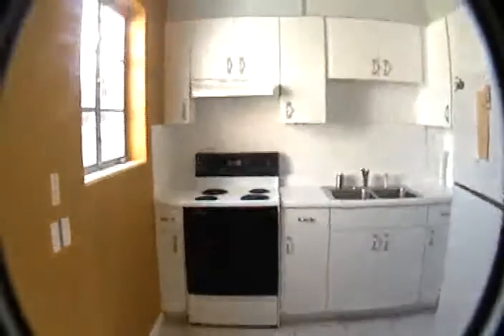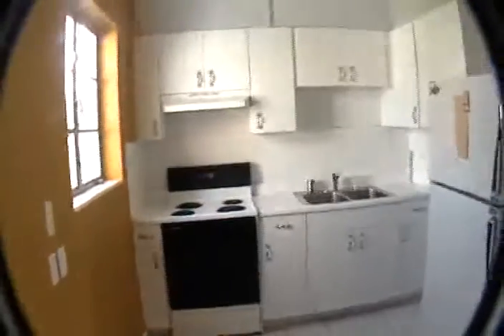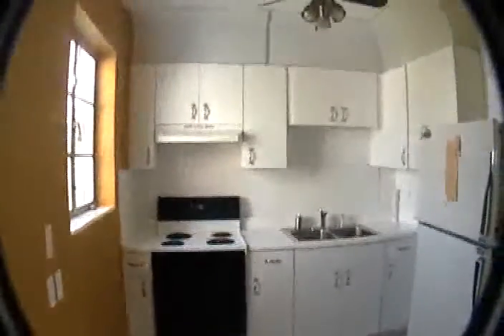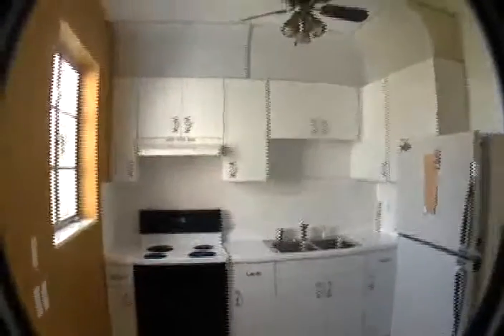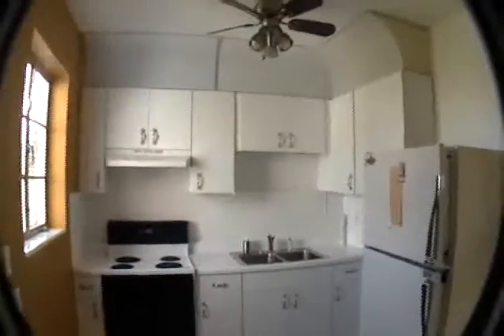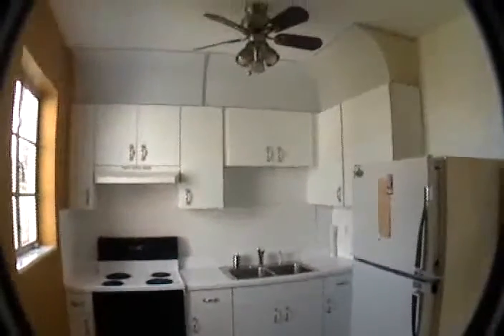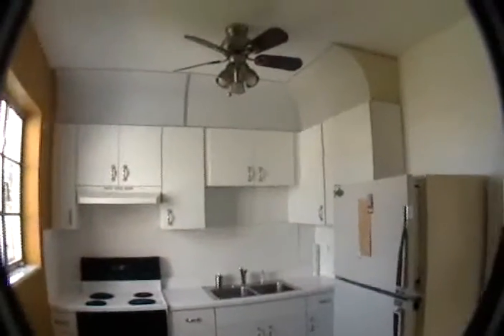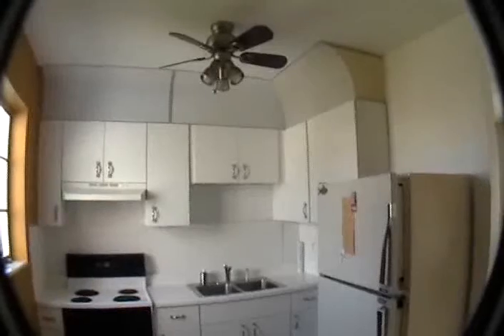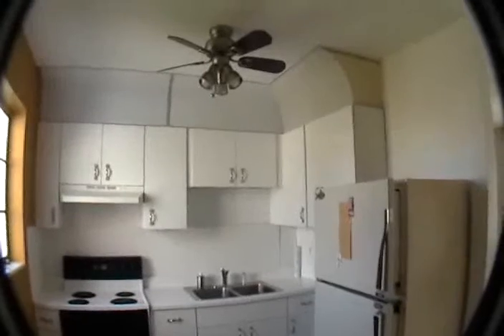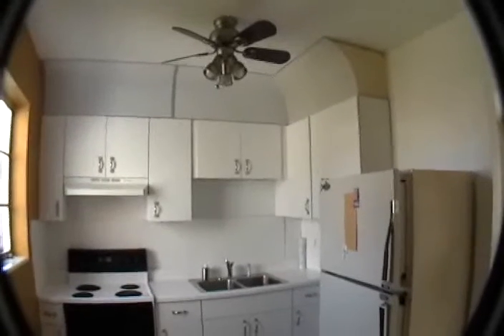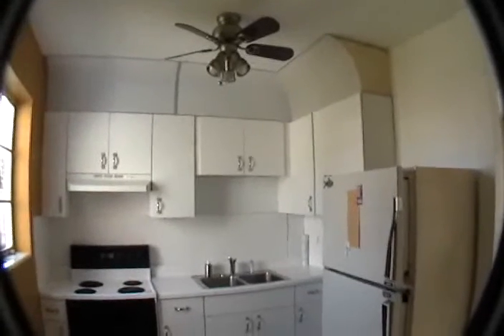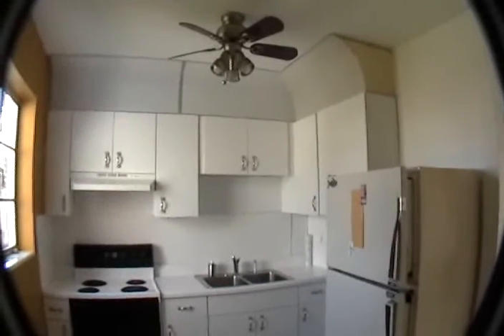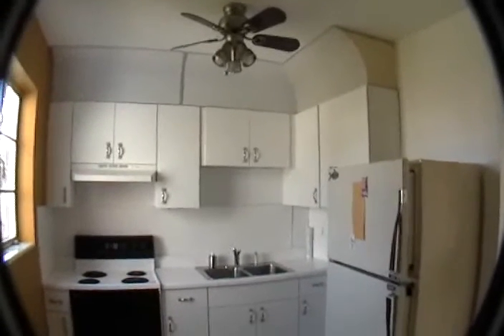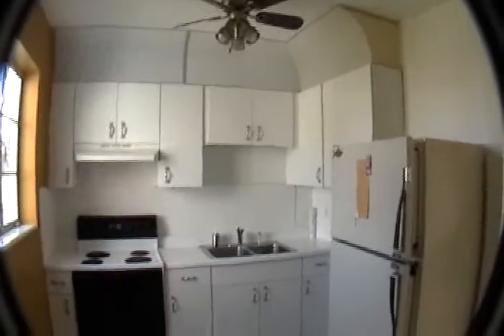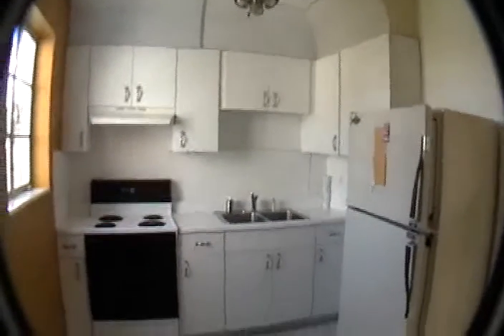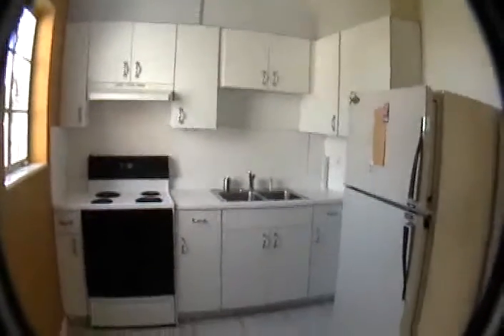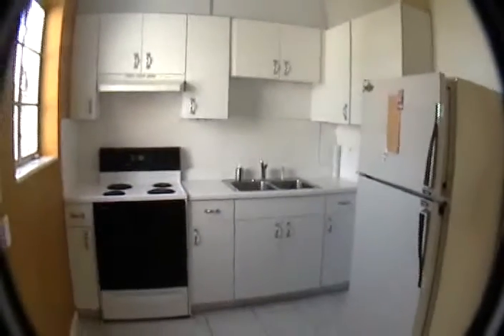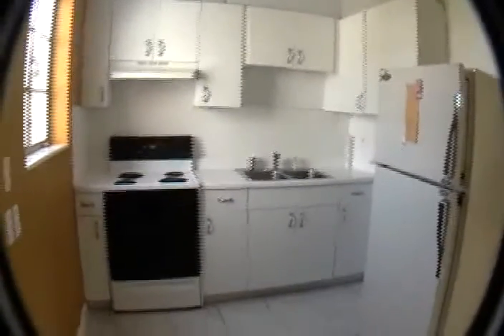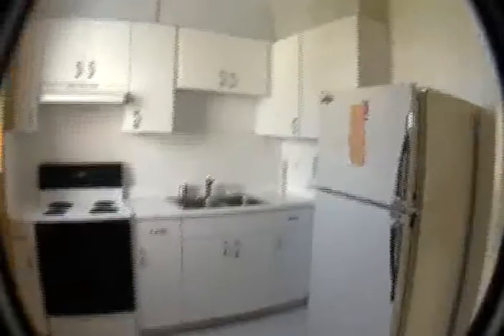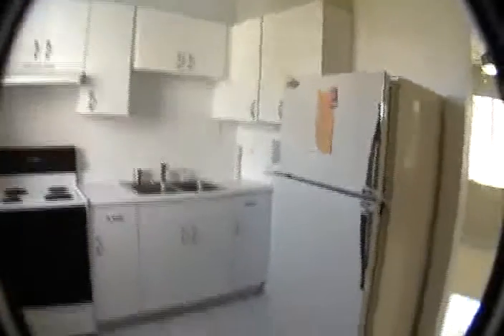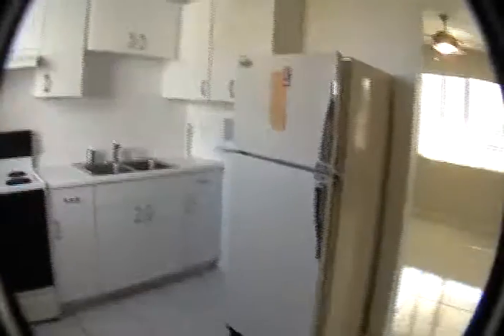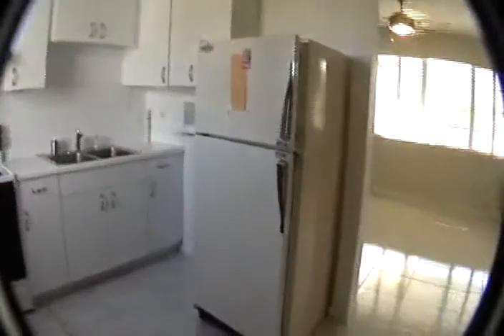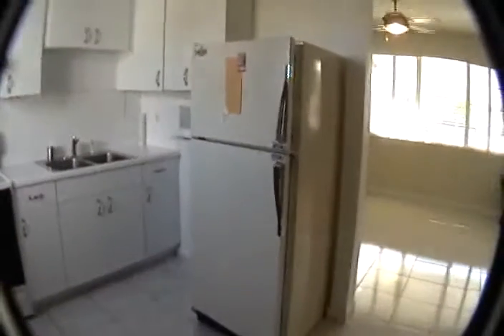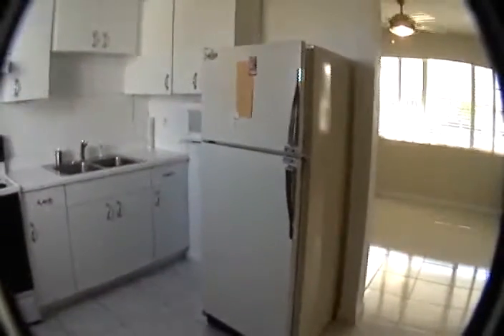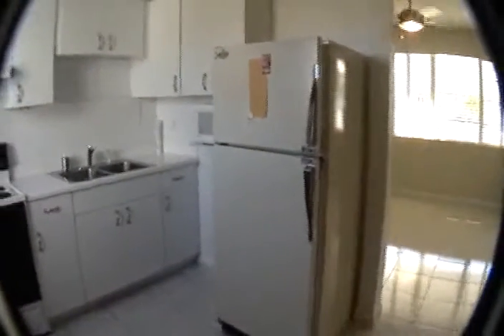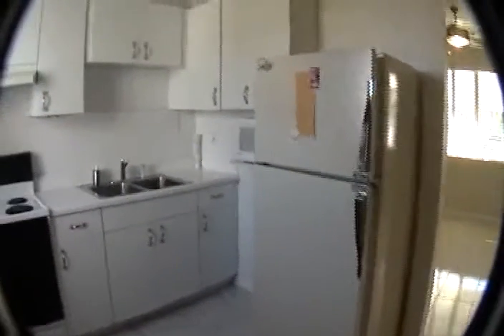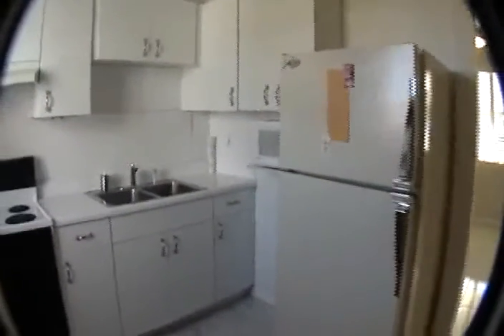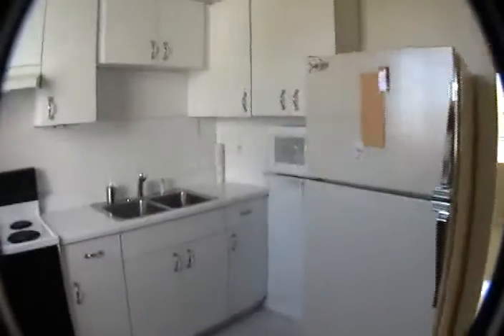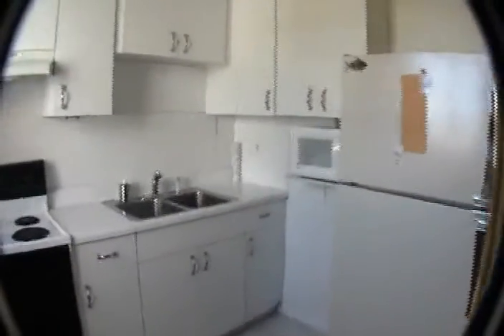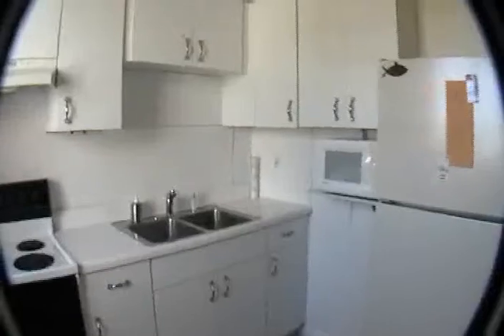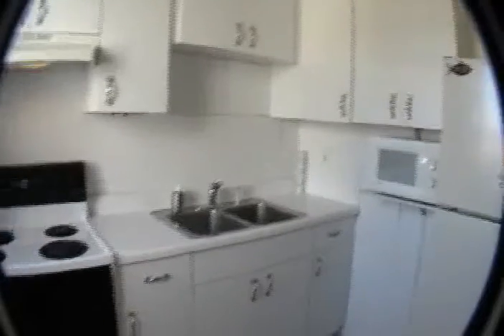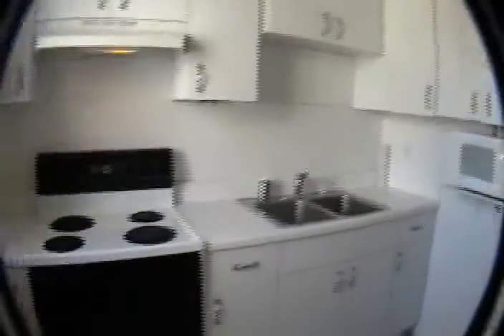Here we have the kitchen. The kitchen also has a ceiling fan and light fixtures, plenty of cabinetry, refrigerator, microwave, and stove.